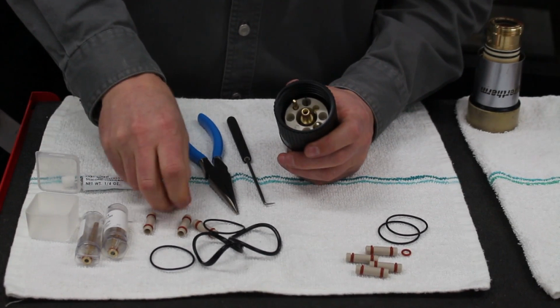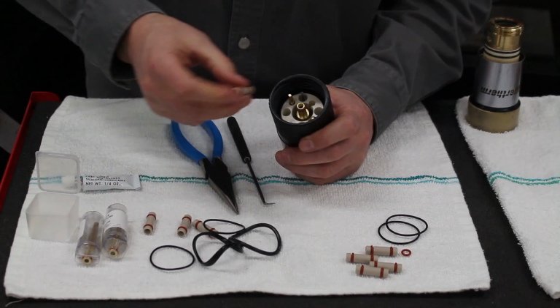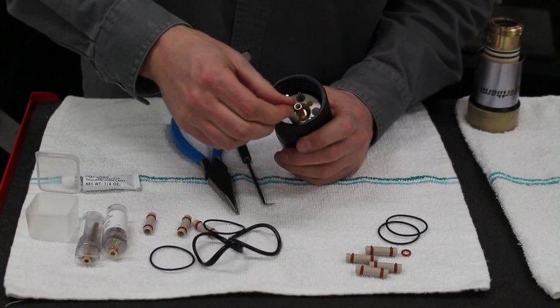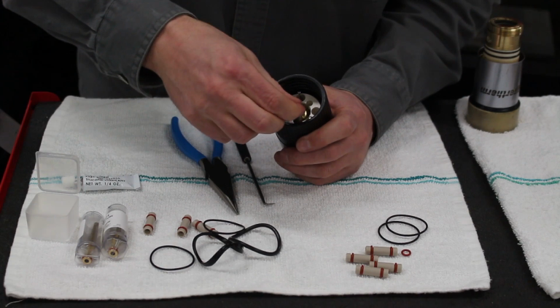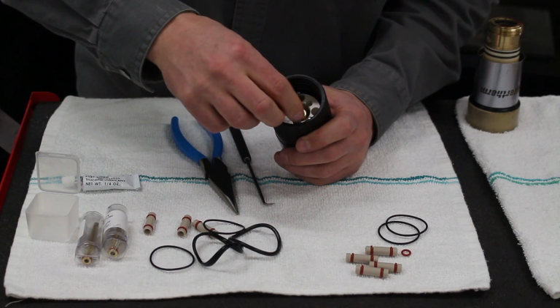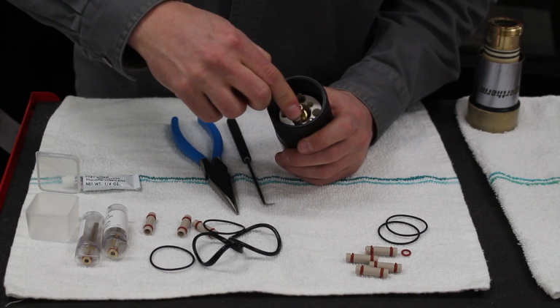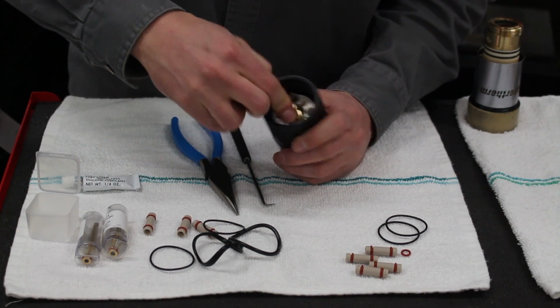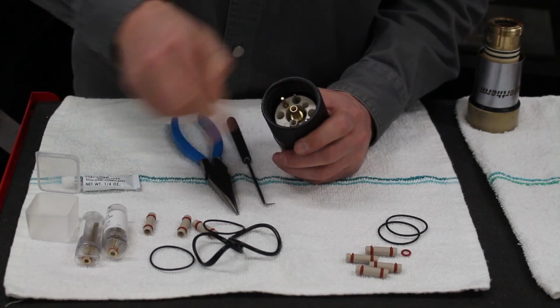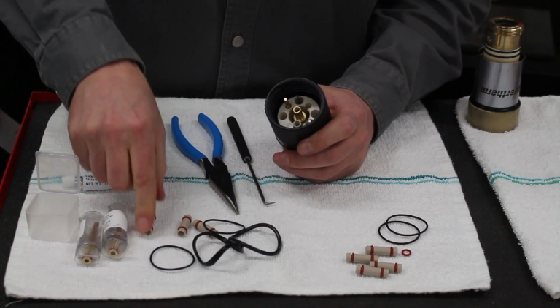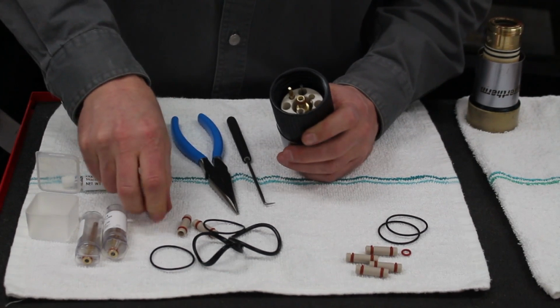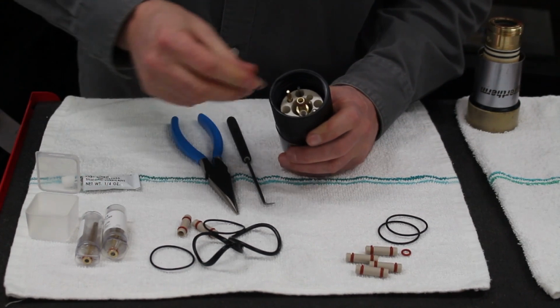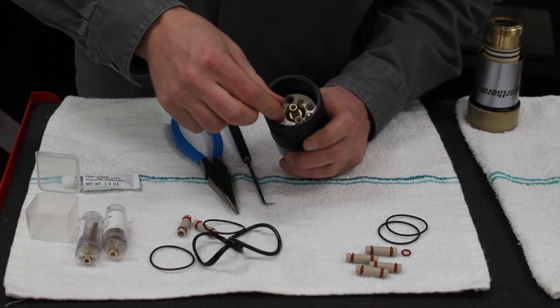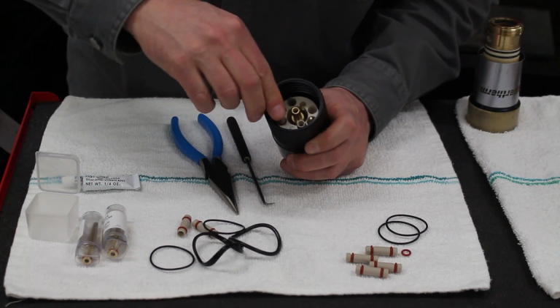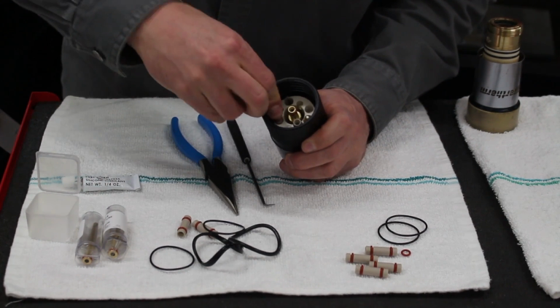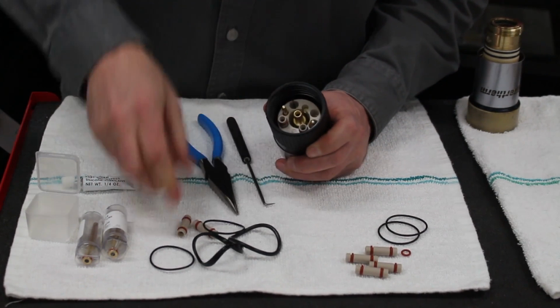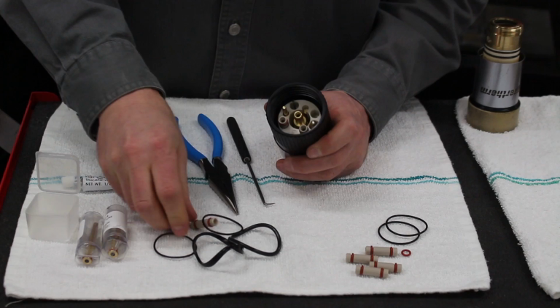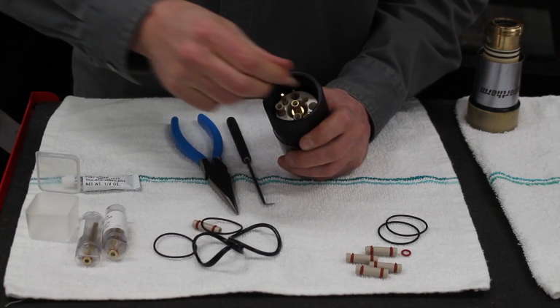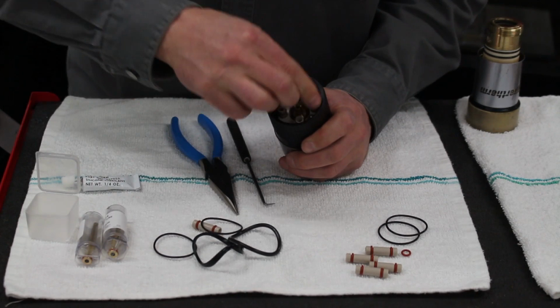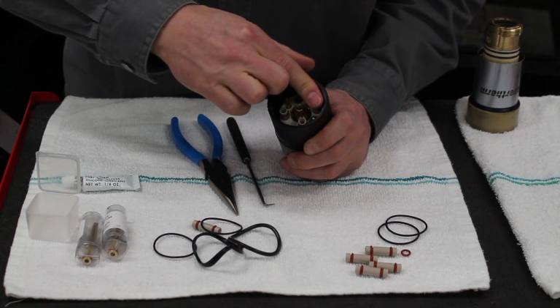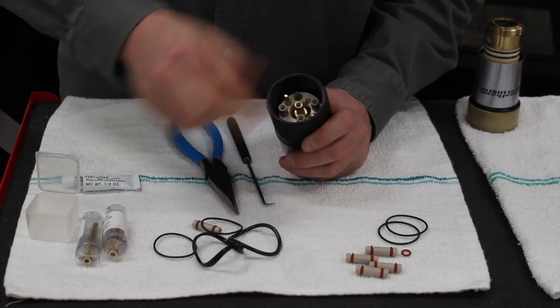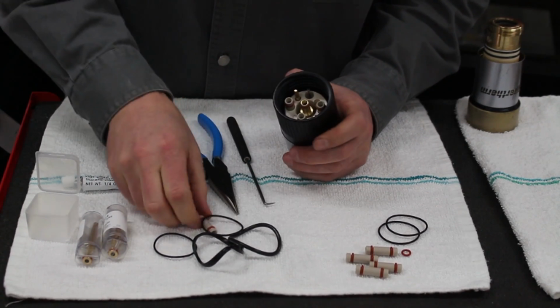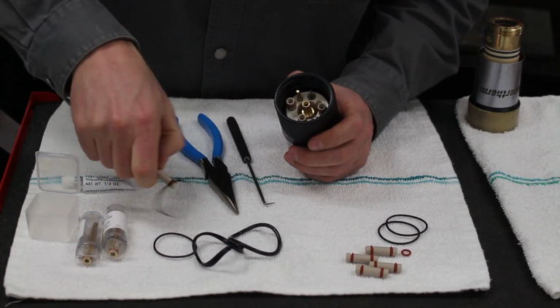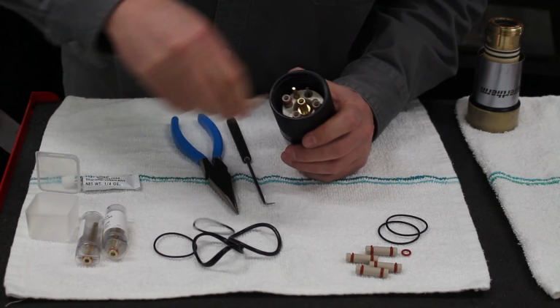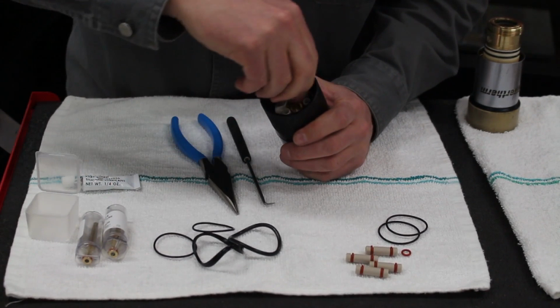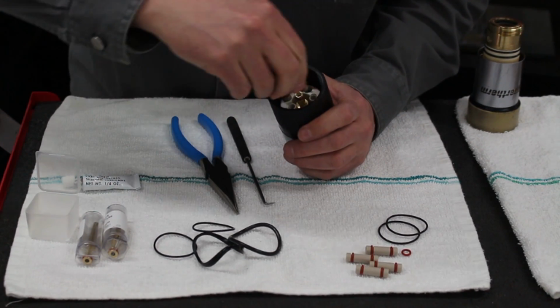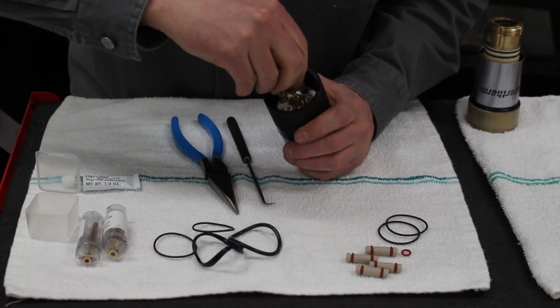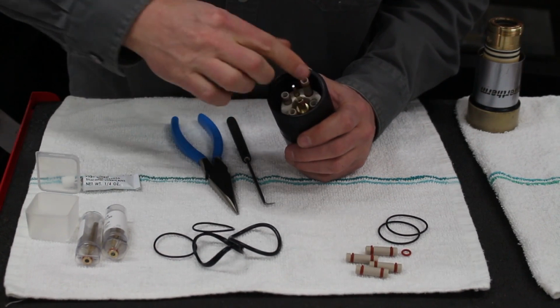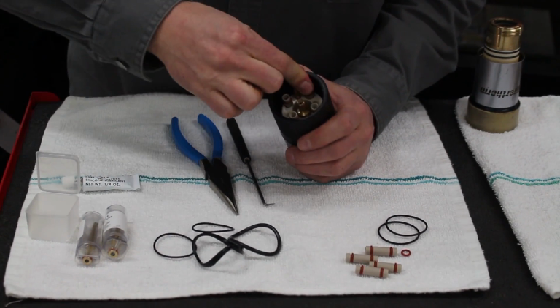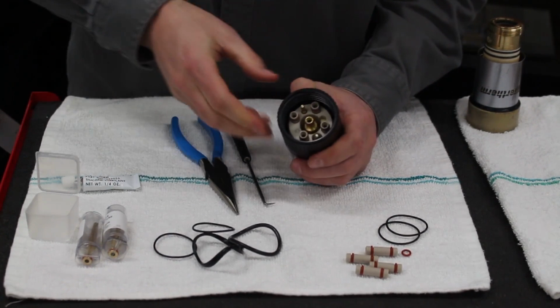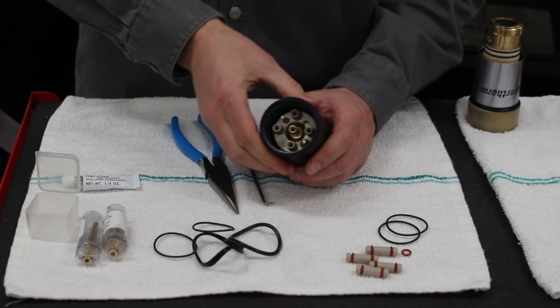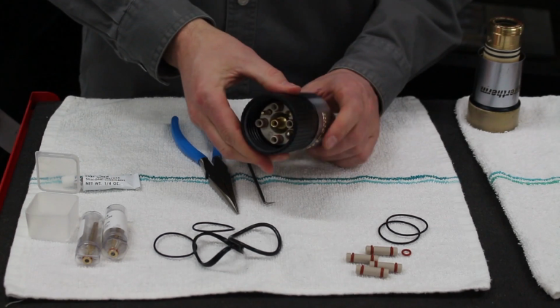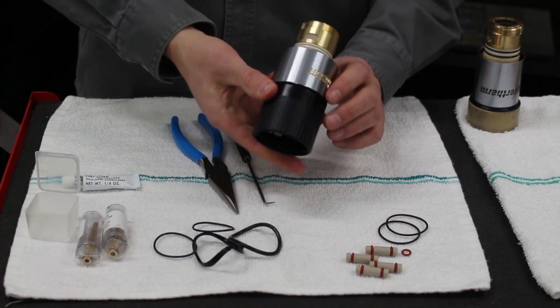Next, we'll grab each one of the plugs. Making sure that we've lubricated the O-rings before we install them — you want to put a little bit of silicone on your fingers and make sure that it is lubricated — and just firmly press it in until it comes to a stop. So we're all set on this end of the torch.